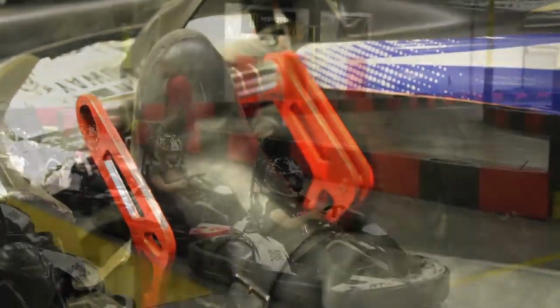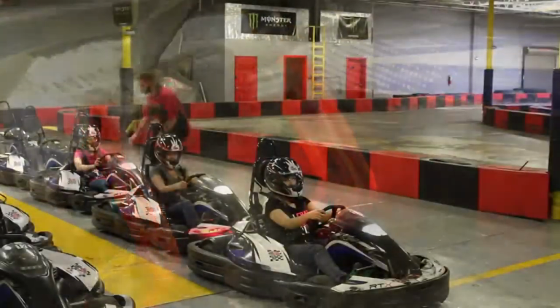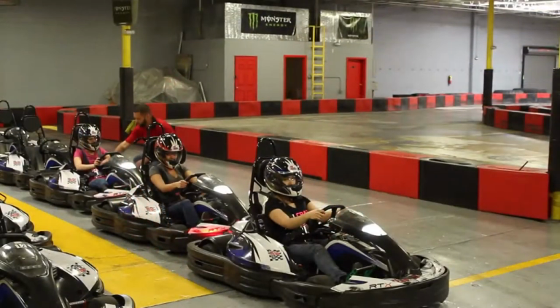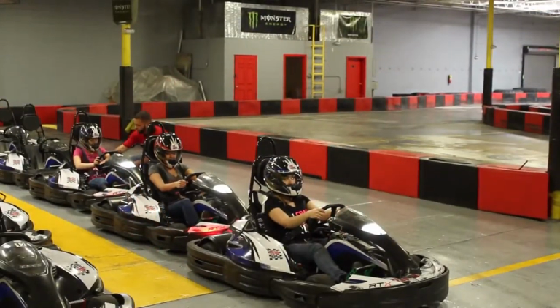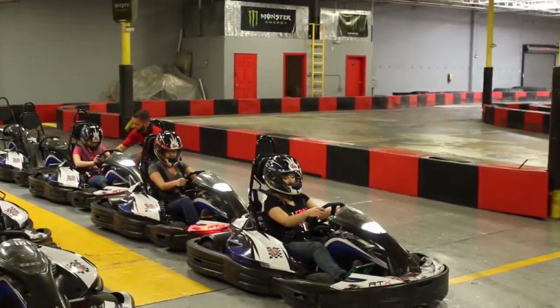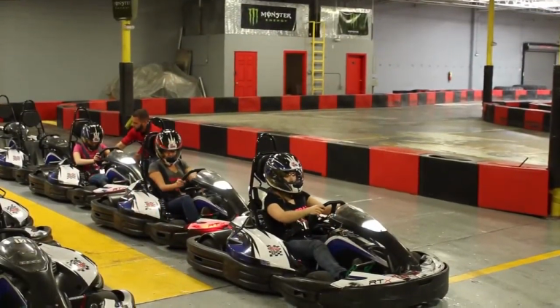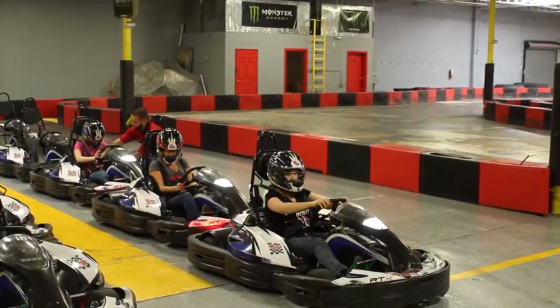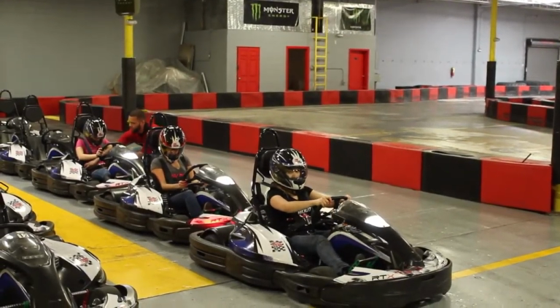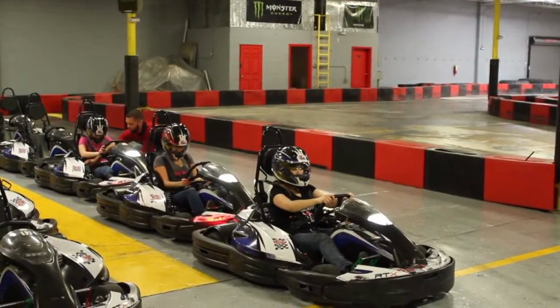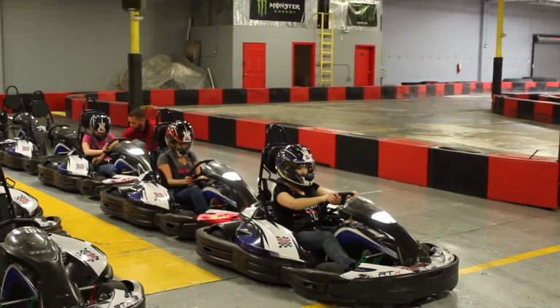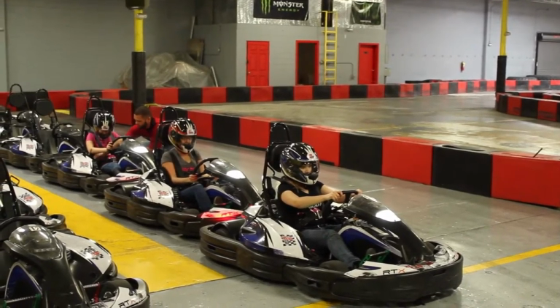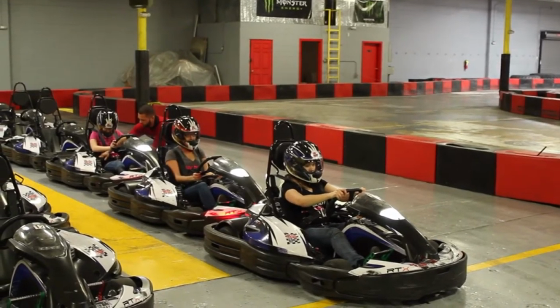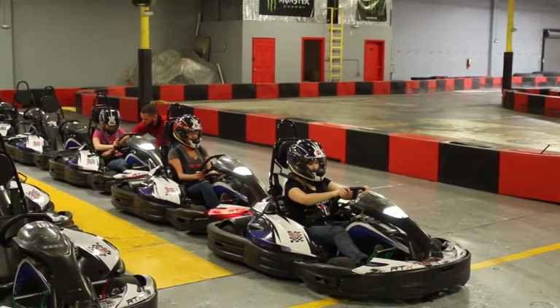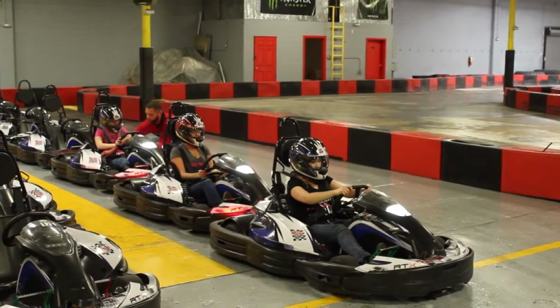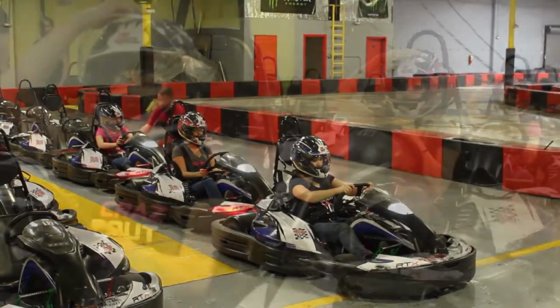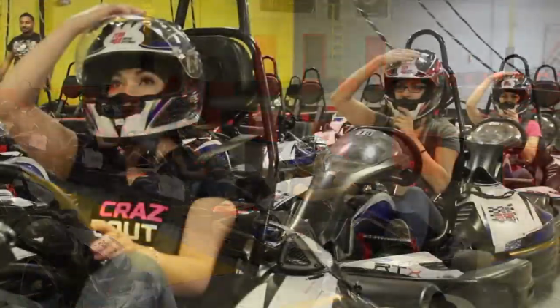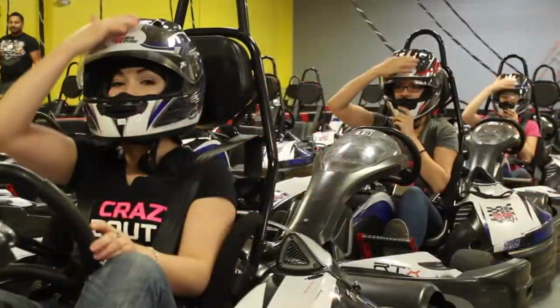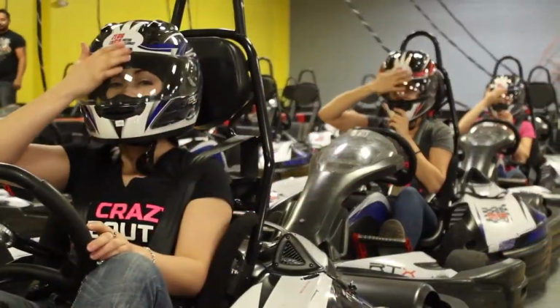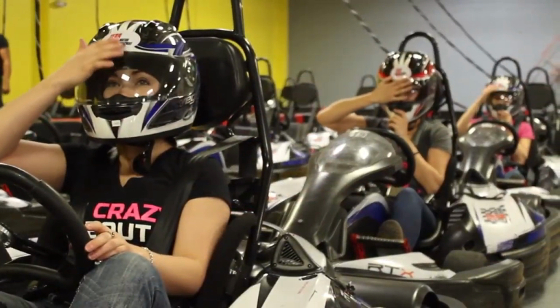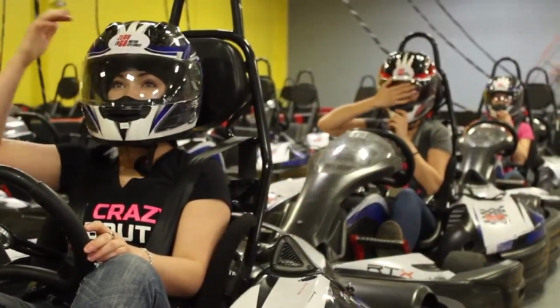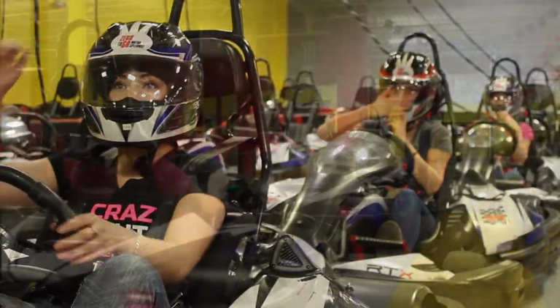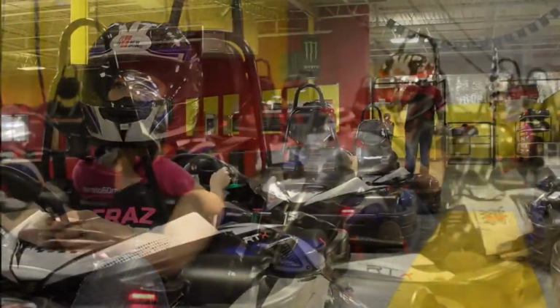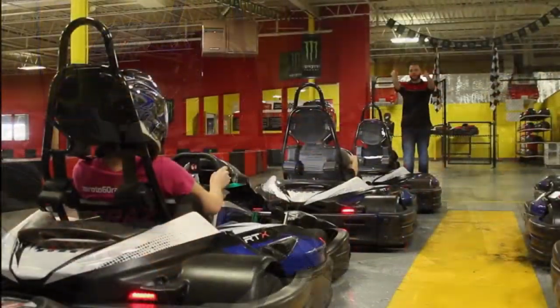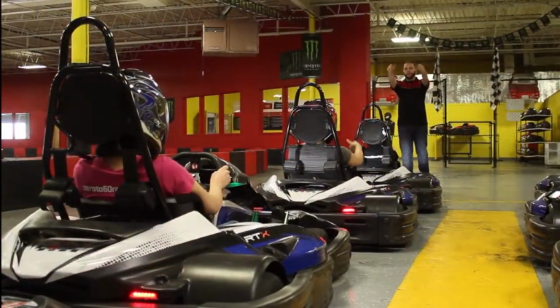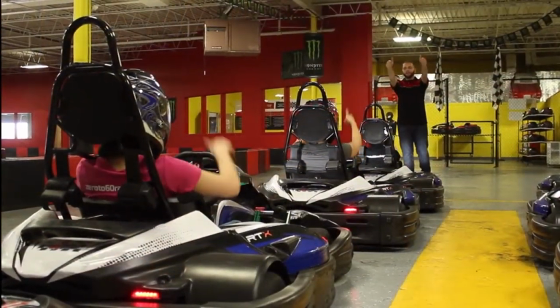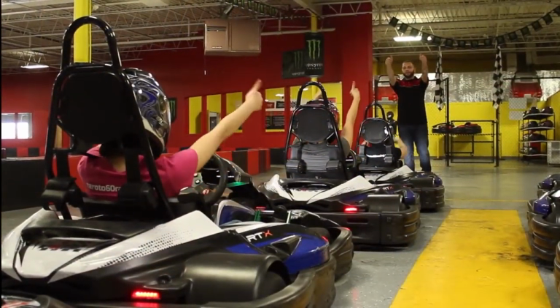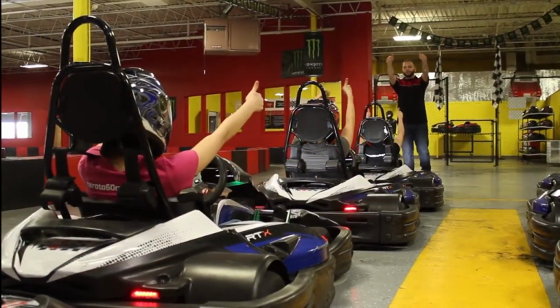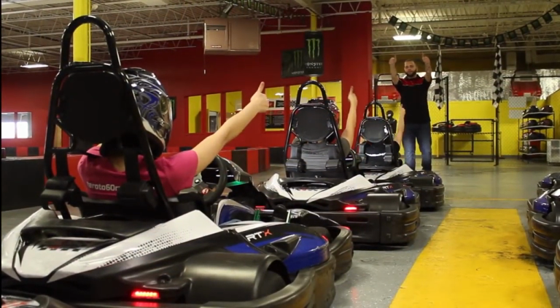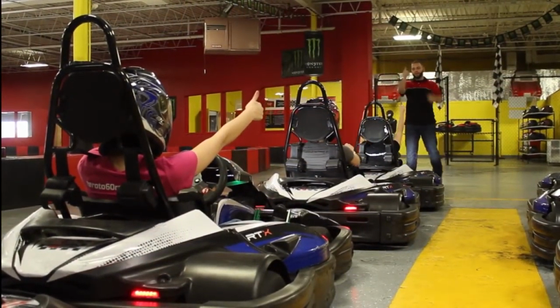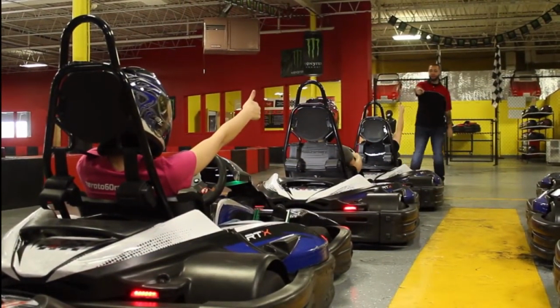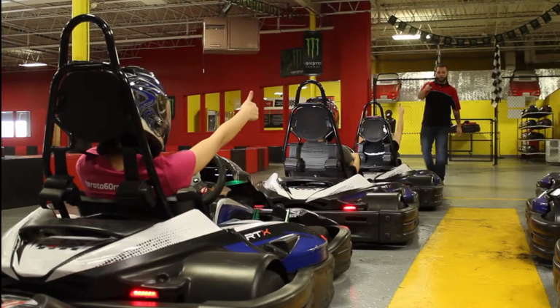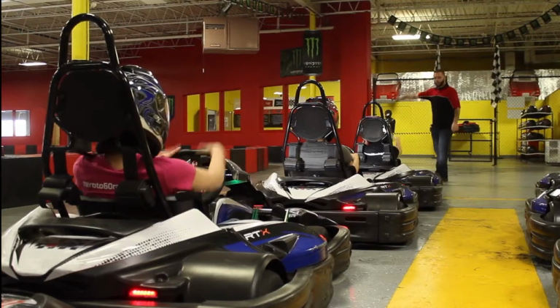If you have any questions or need help, be sure to ask the pit crew for further assistance. Once you're ready to go, place your visor down and wait for the race marshal to give you the thumbs up to enter the track.